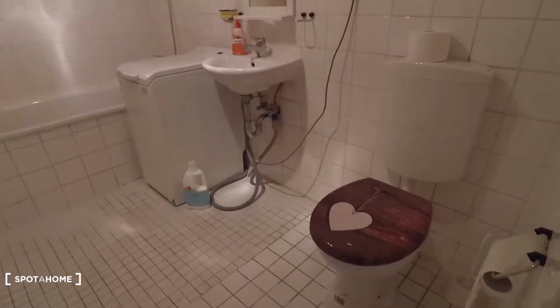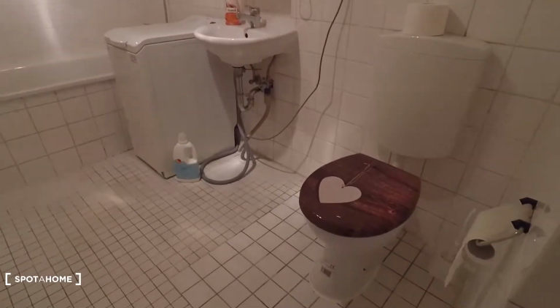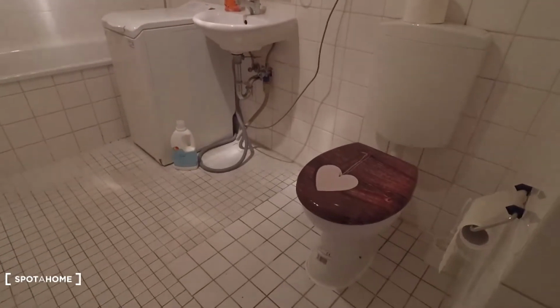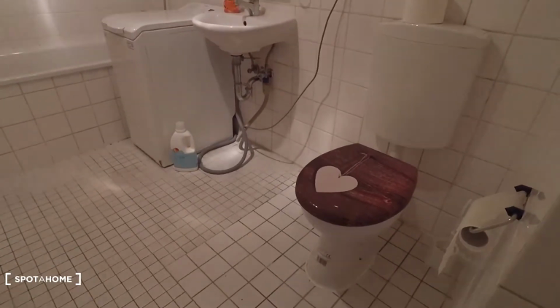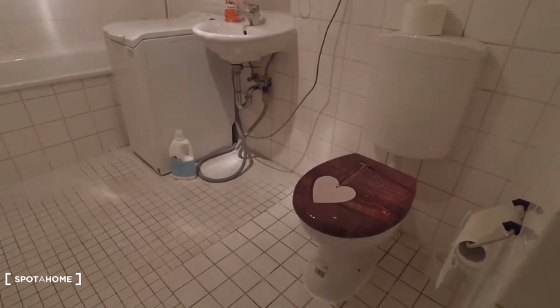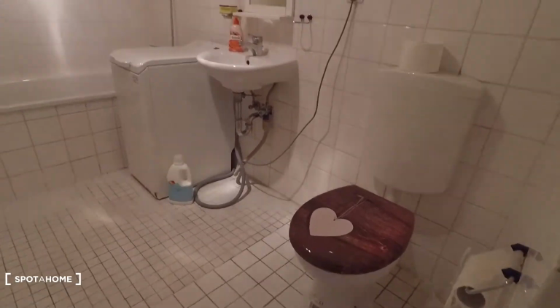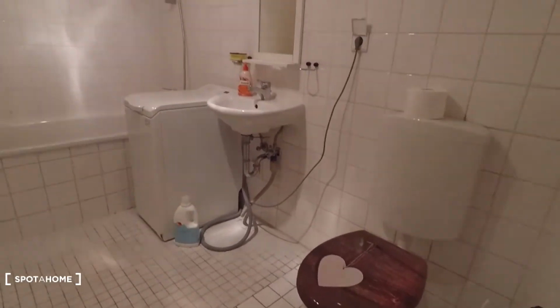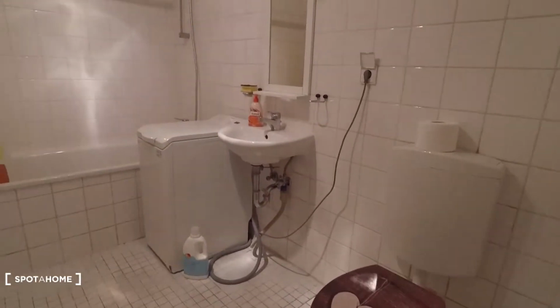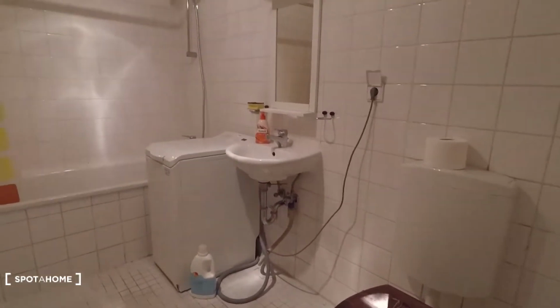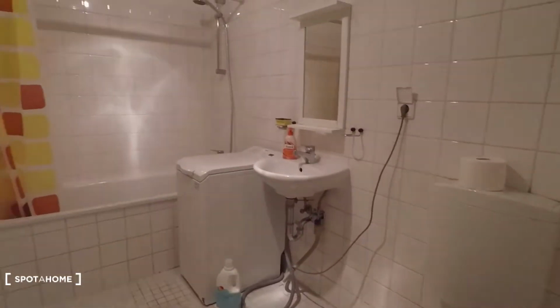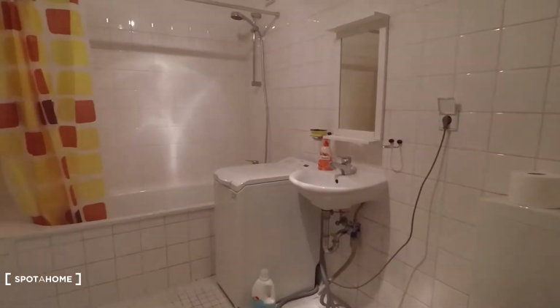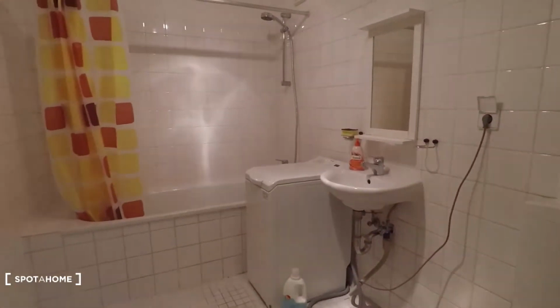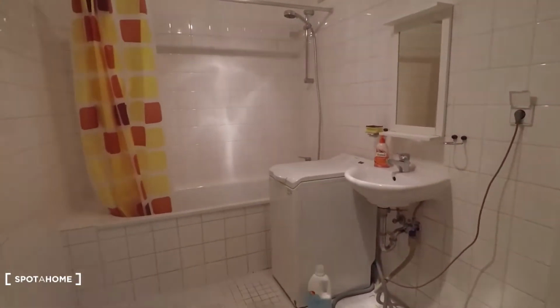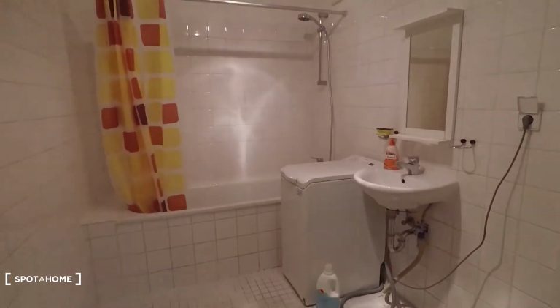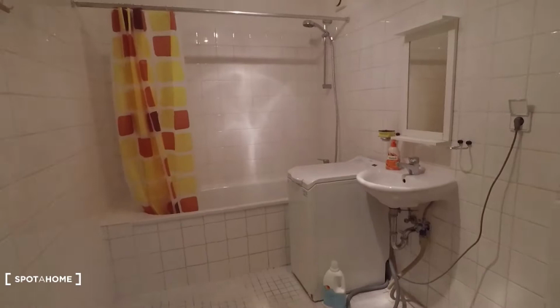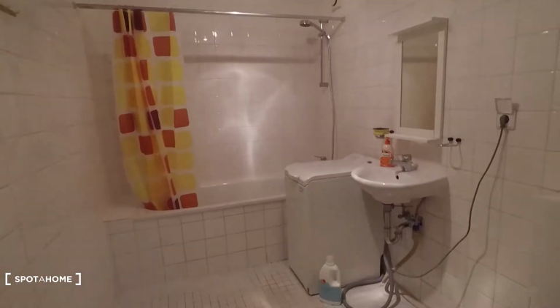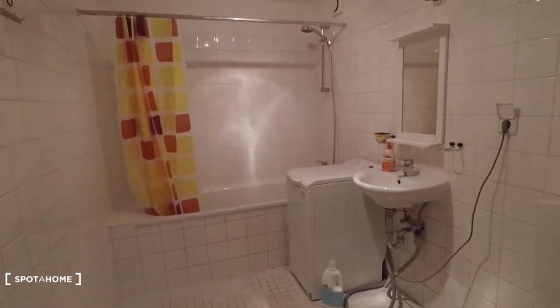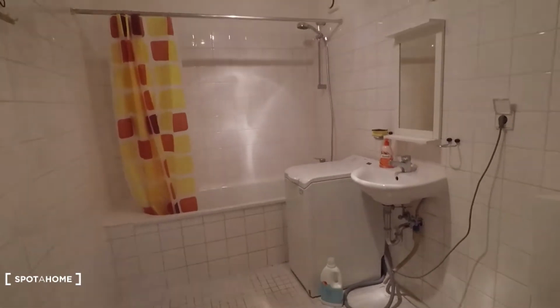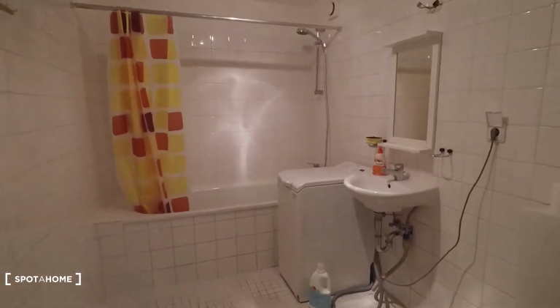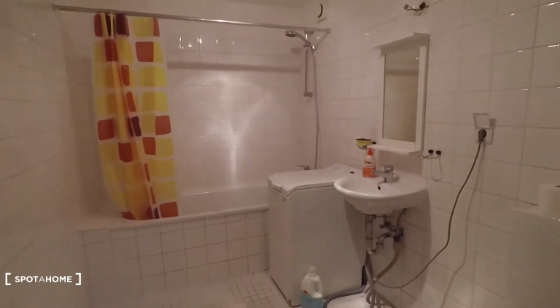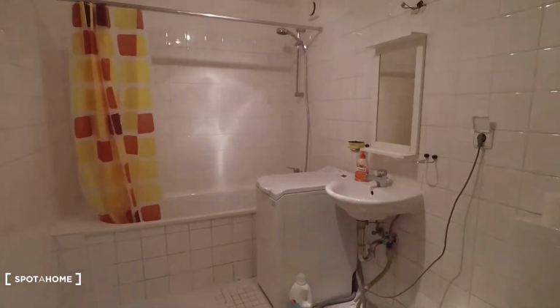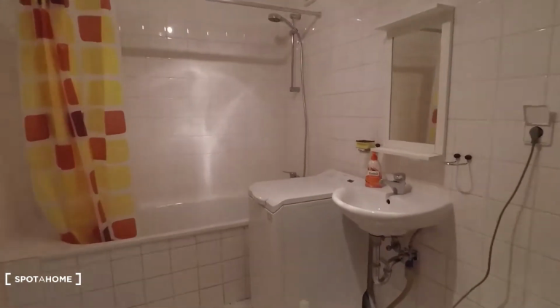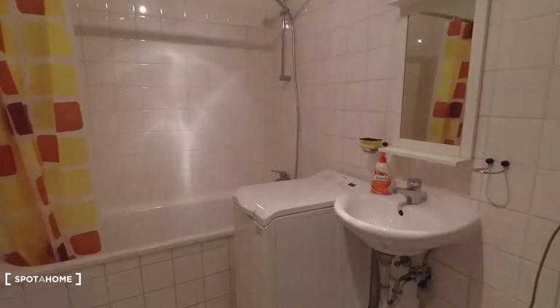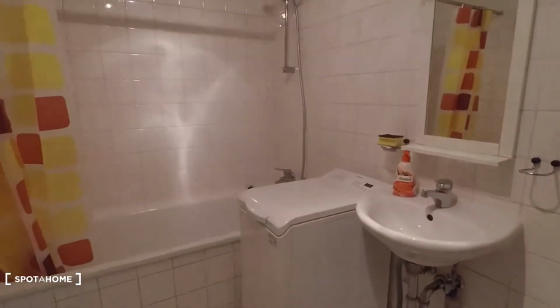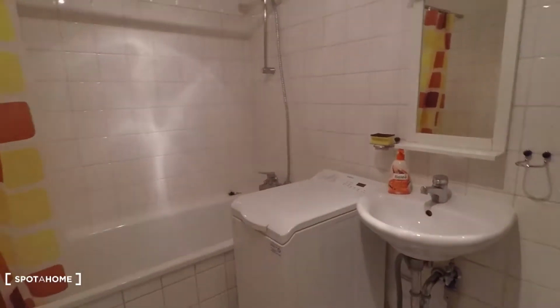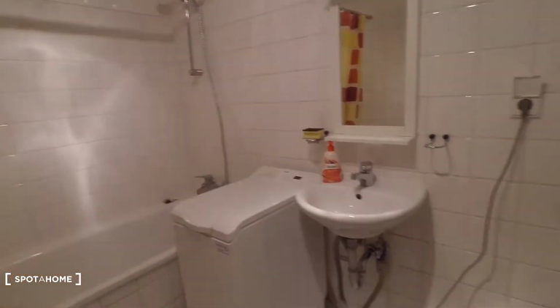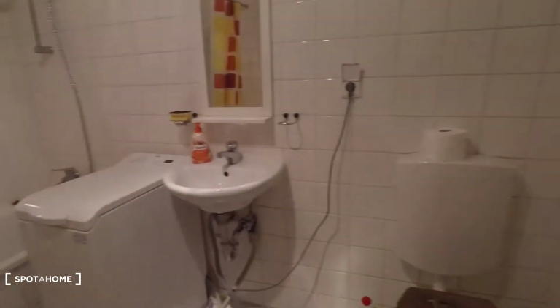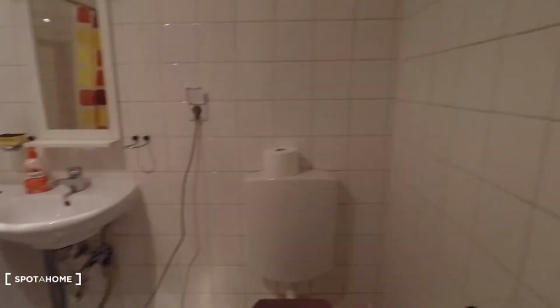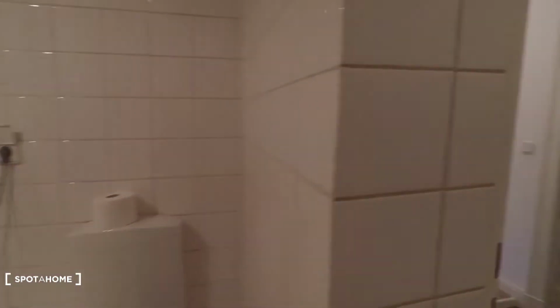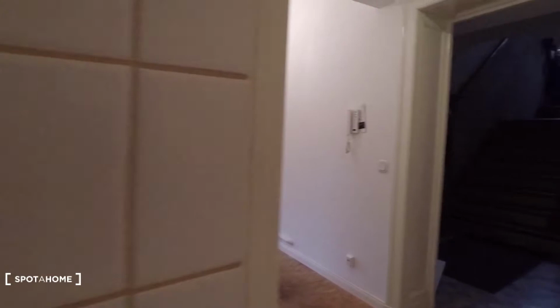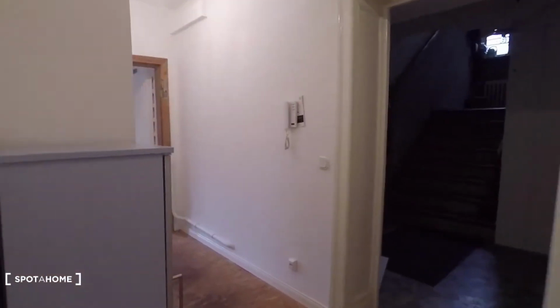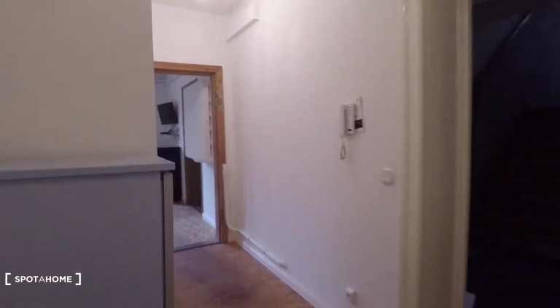You have sink, toilet, bathtub and shower, and the washing machine right there. So it's fully equipped.